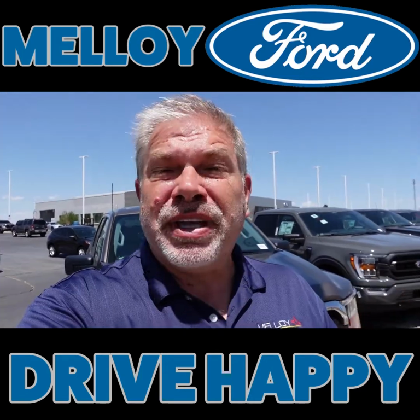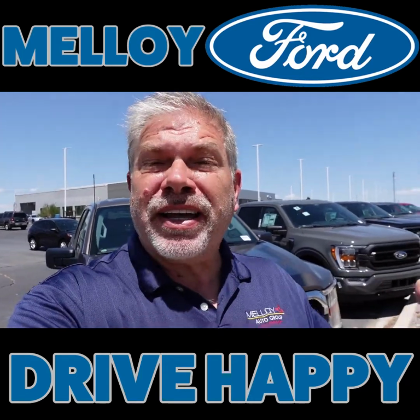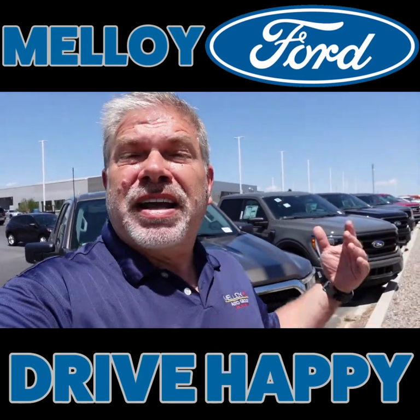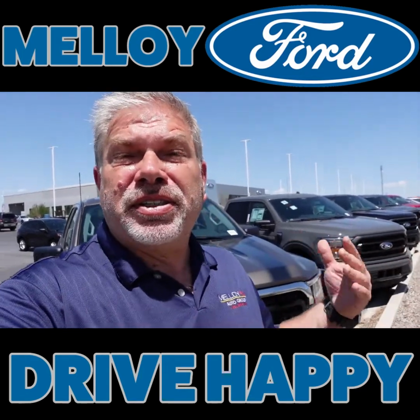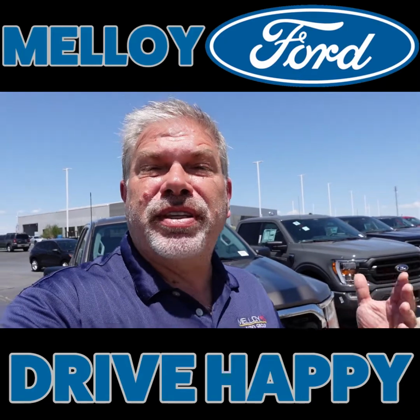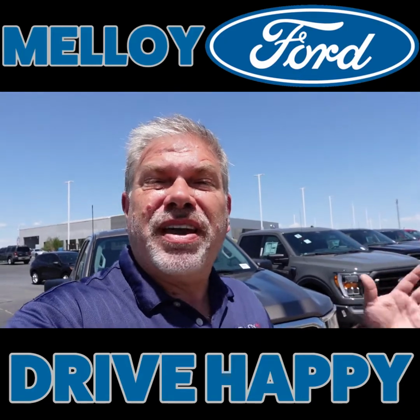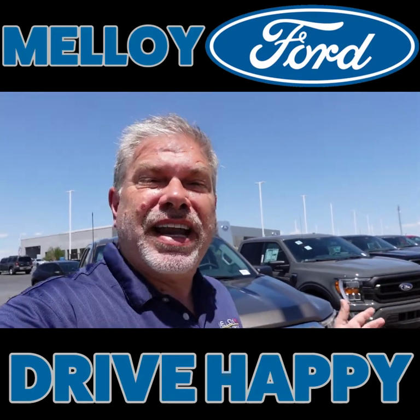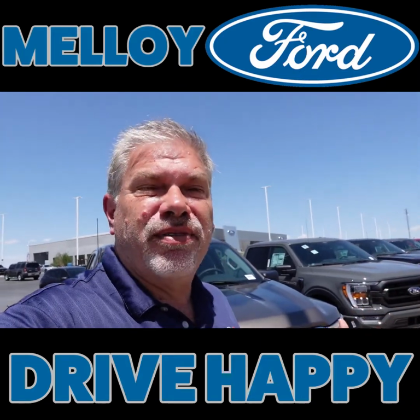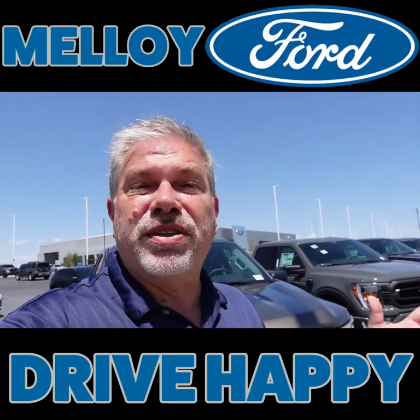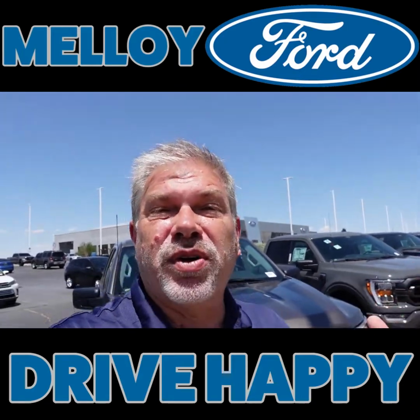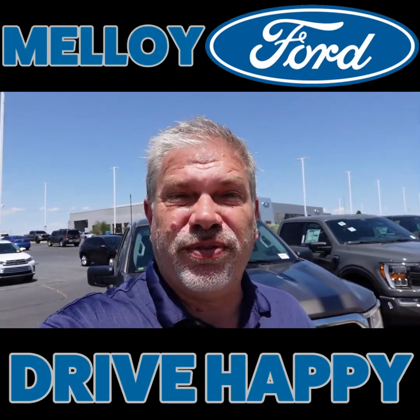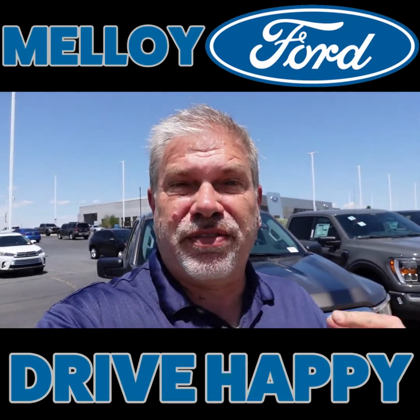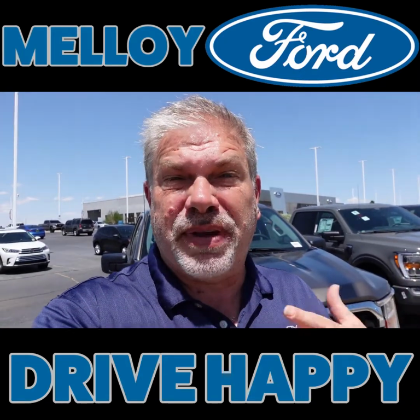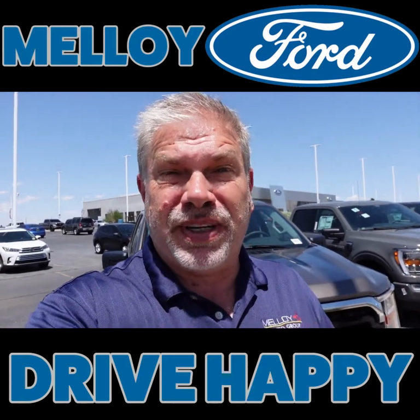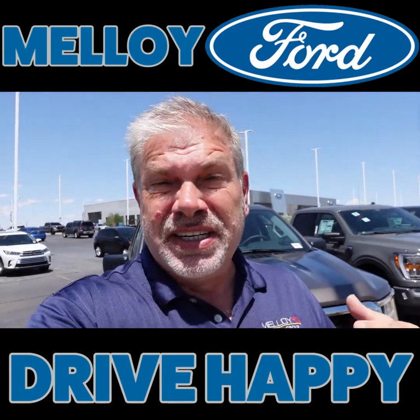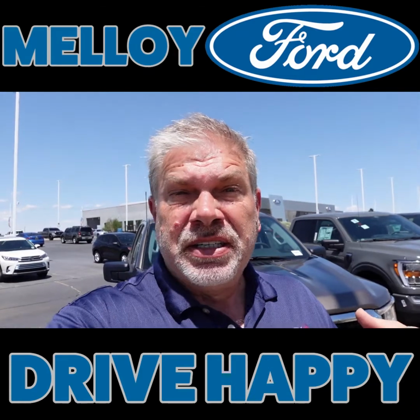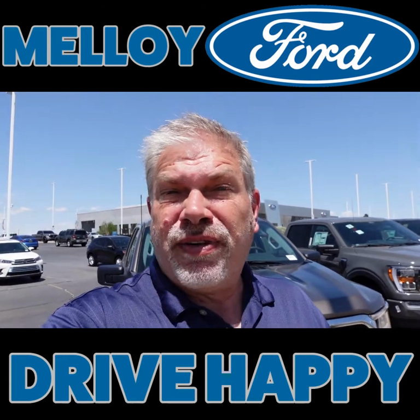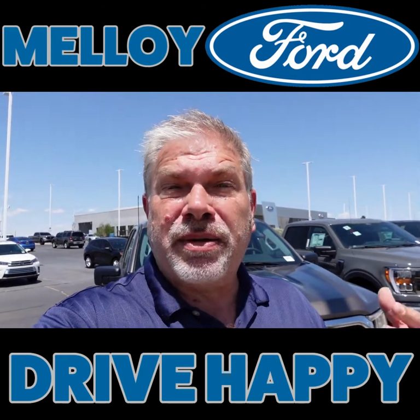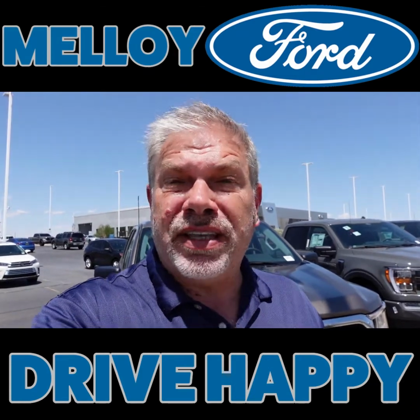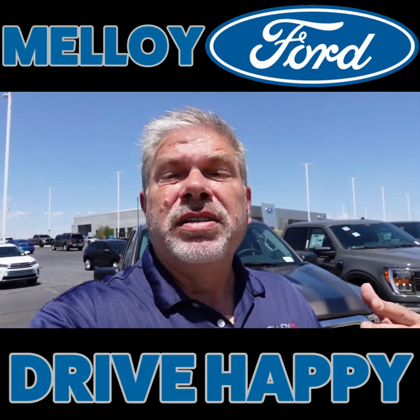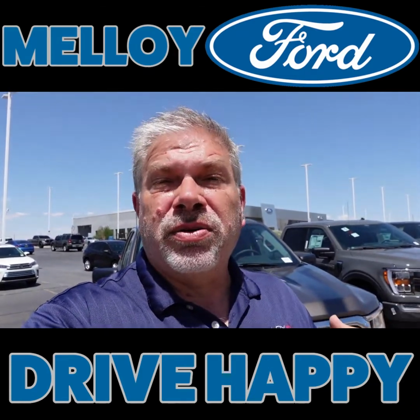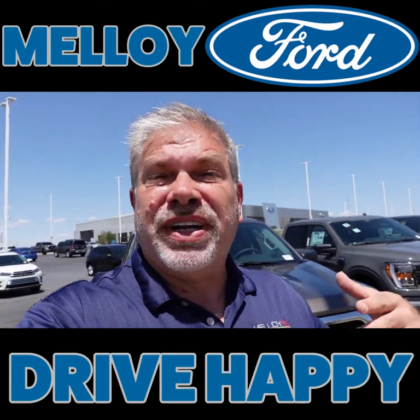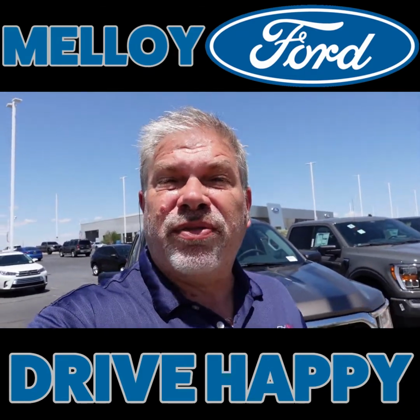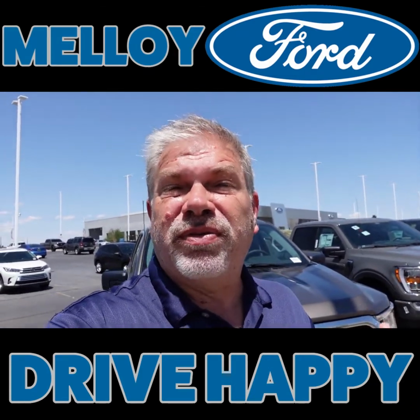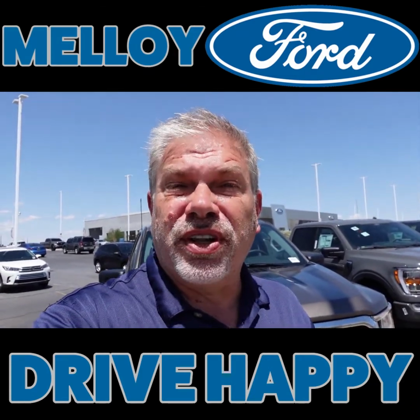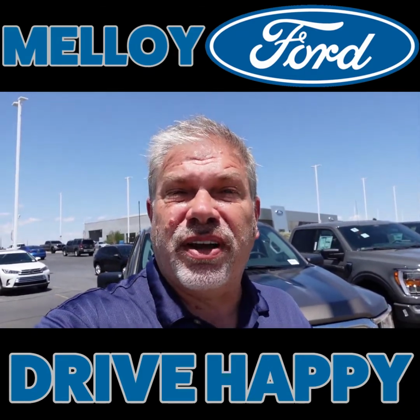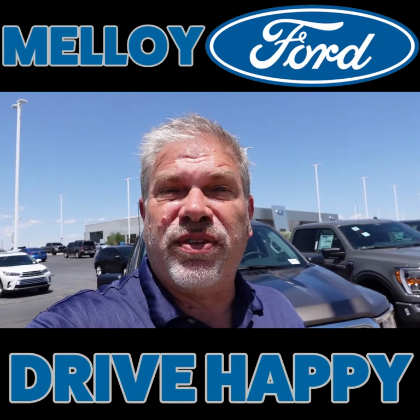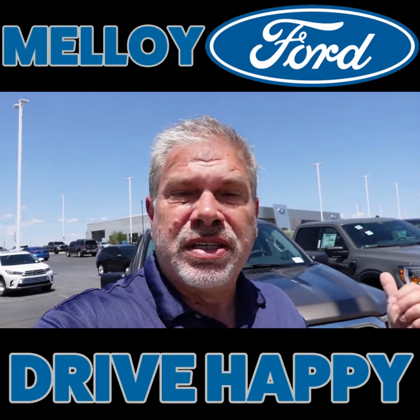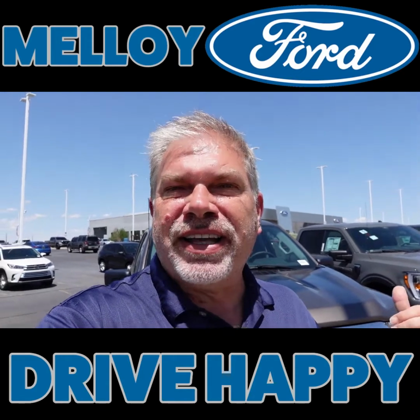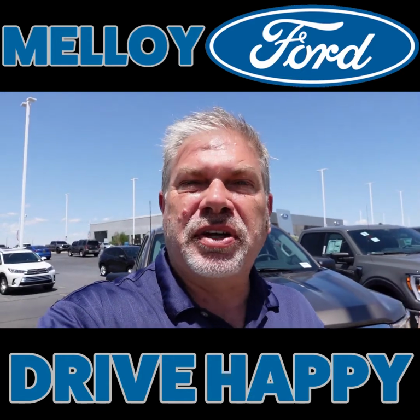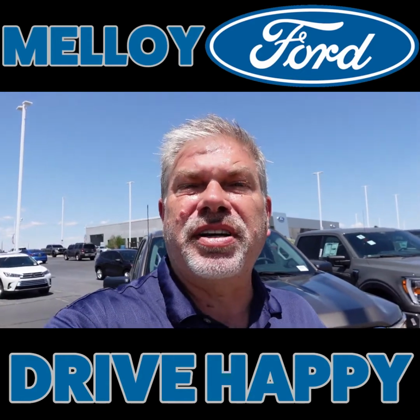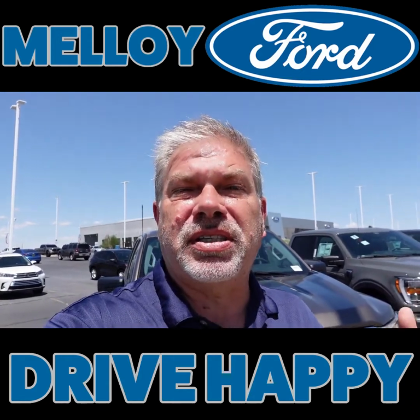Then we came back and look, I want to show you these. We have got F-150s. We've got more F-150s that have come in the past couple of days than we've had in a couple of weeks. So if you're looking for an F-150, I've got some. I'm going to show you here in just a second.